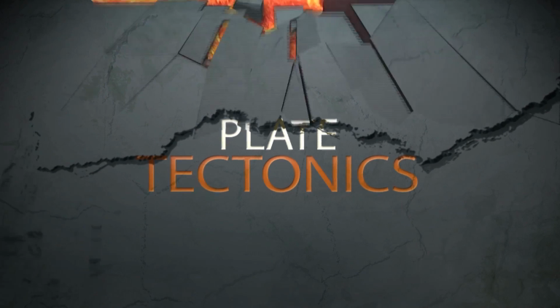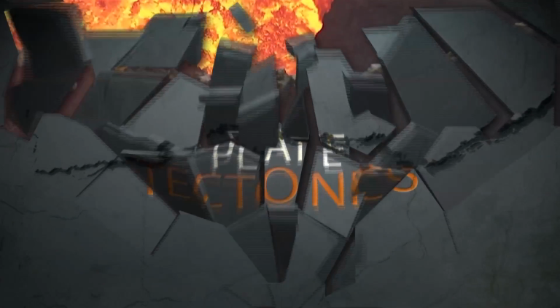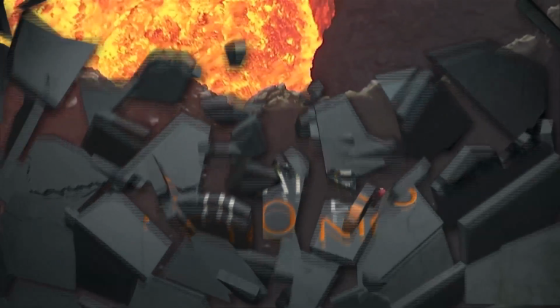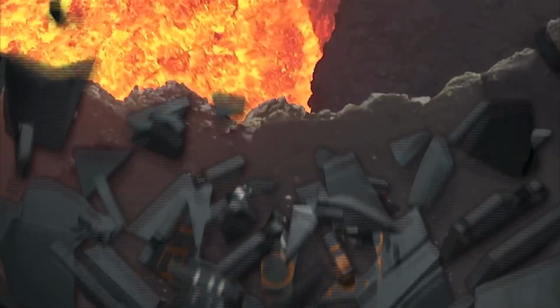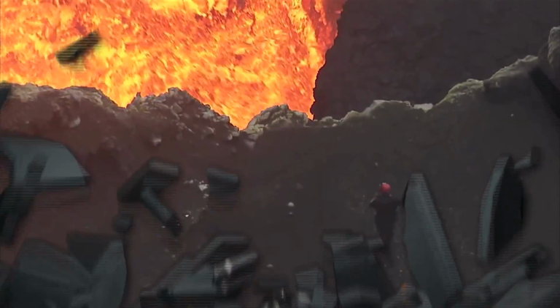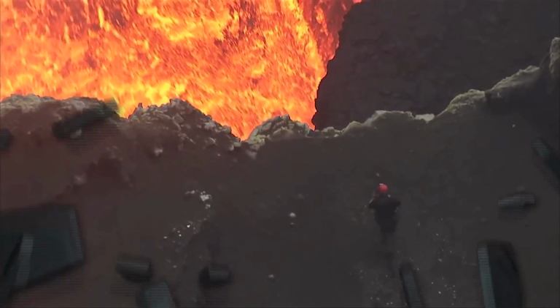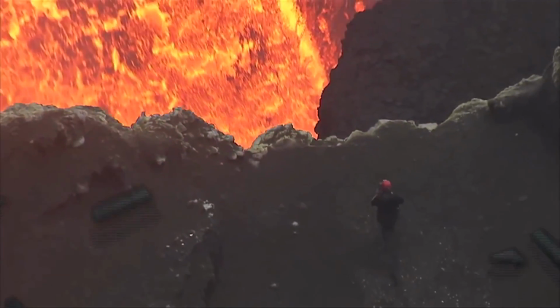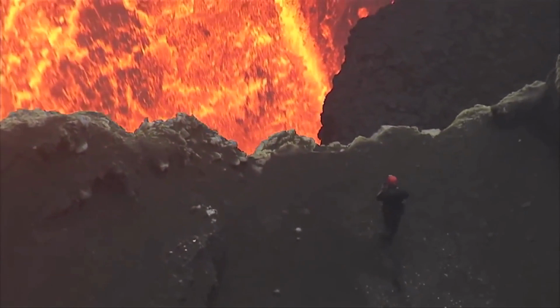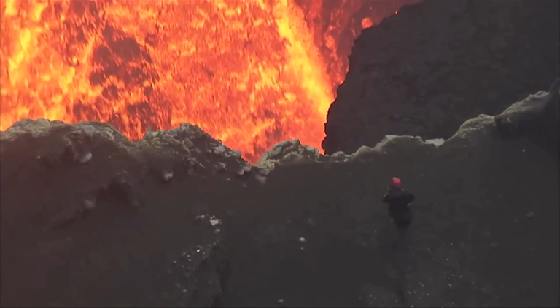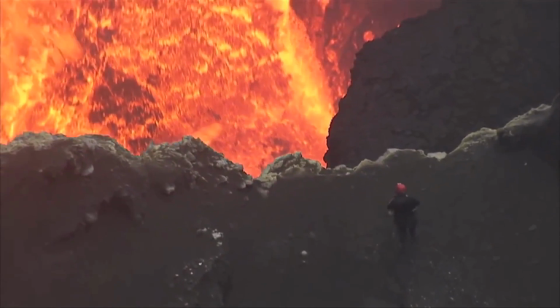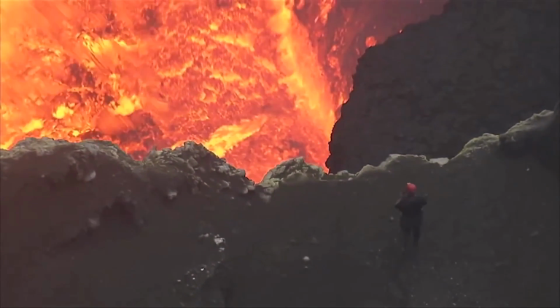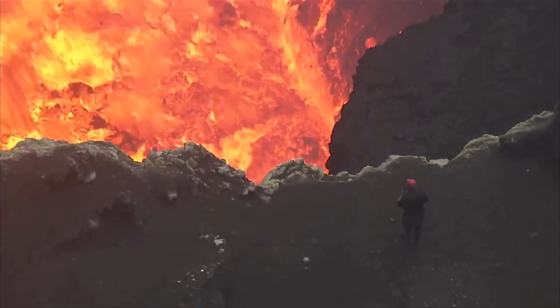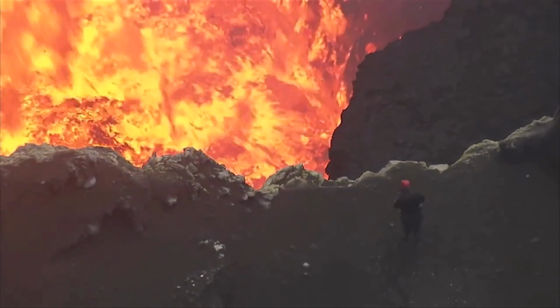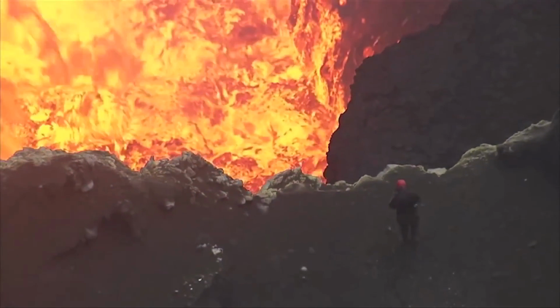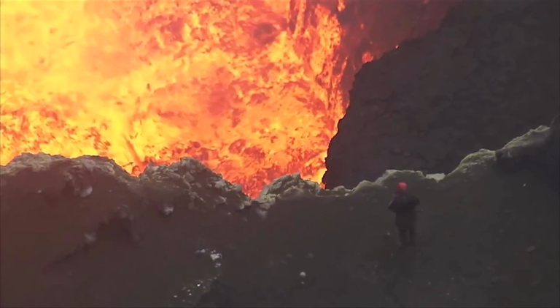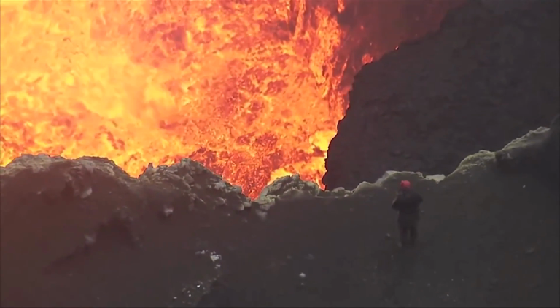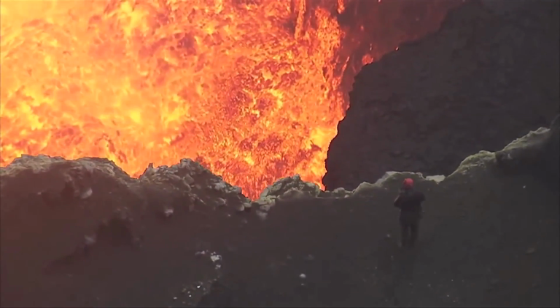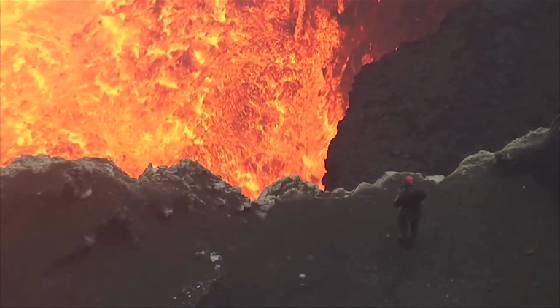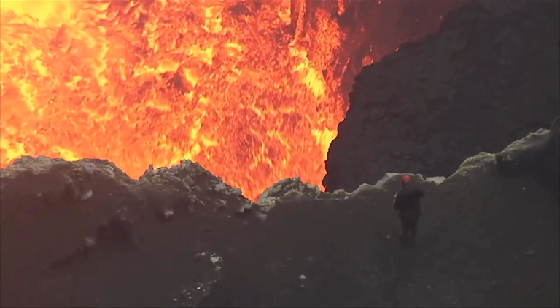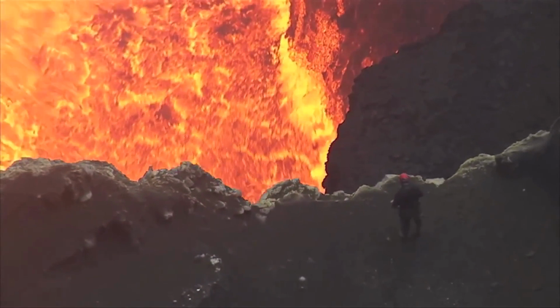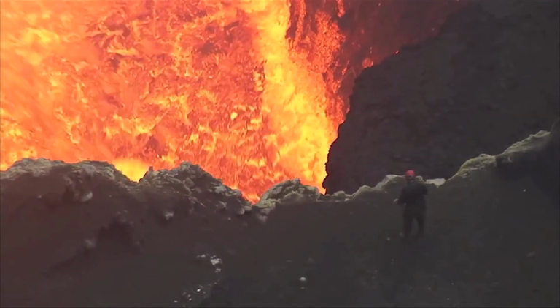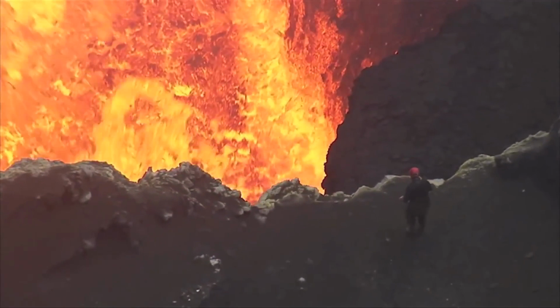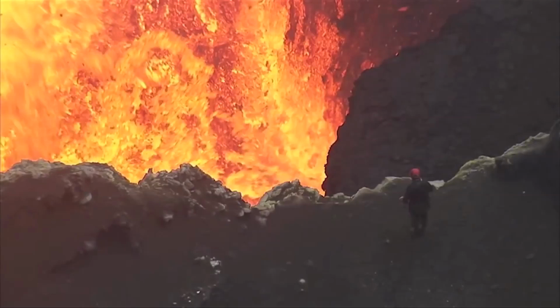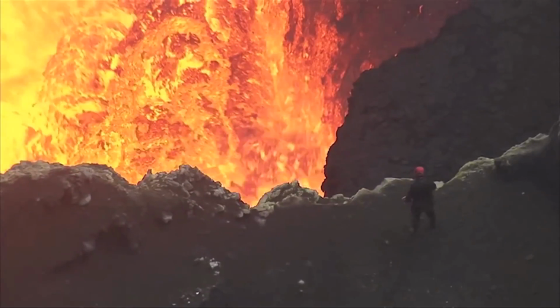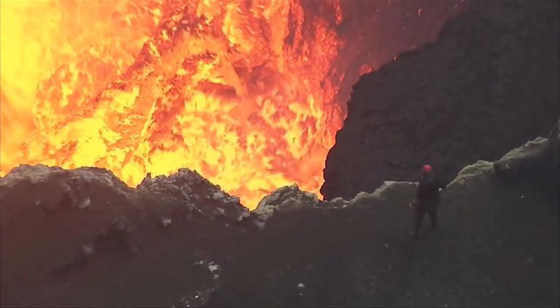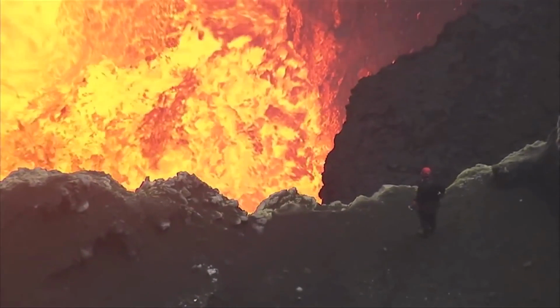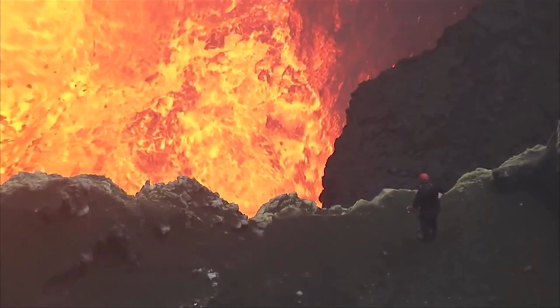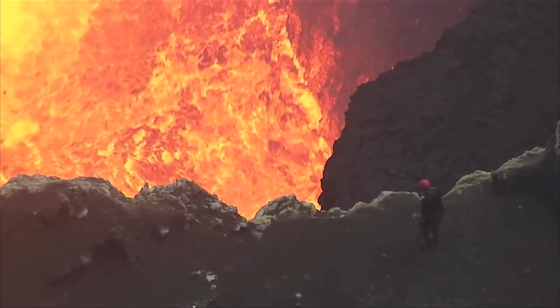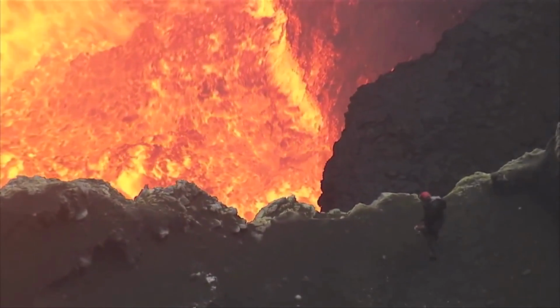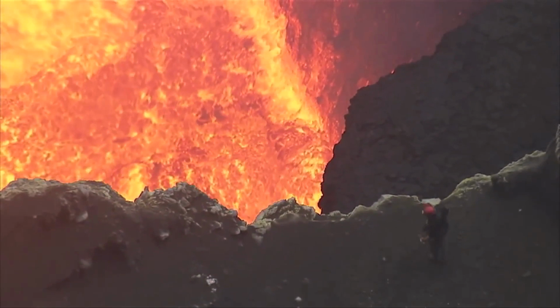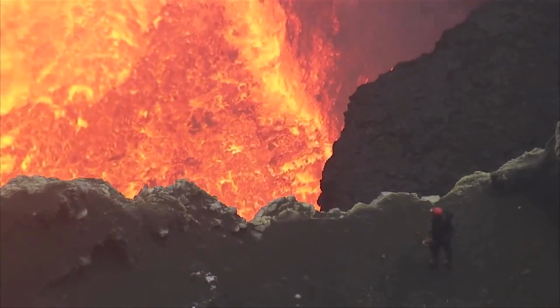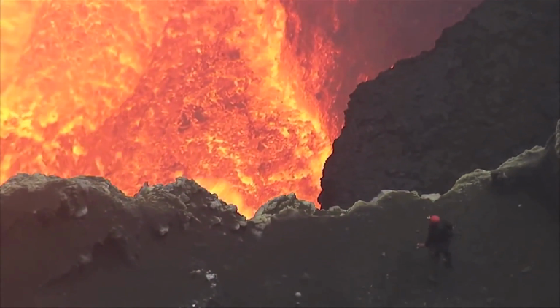5 metres. 2 metres. Oh my Lord. Oh Jesus. Shot by New Zealand cameraman Geoff Mackley, it's been called the most spectacular volcano footage ever.